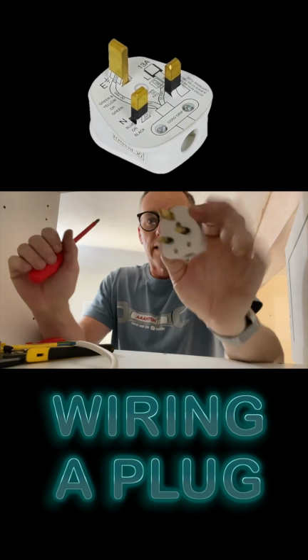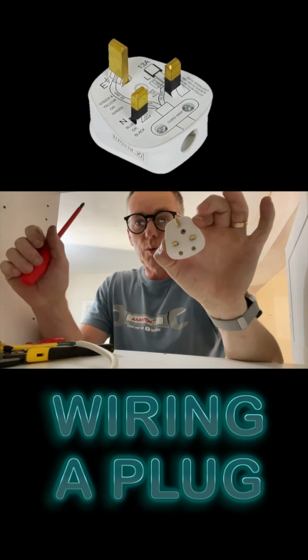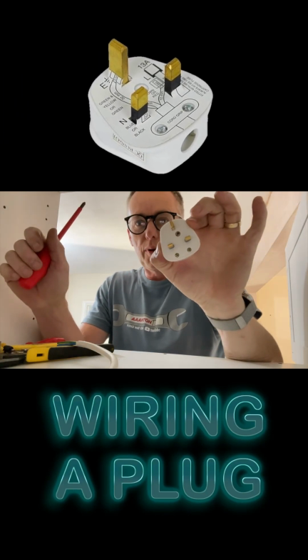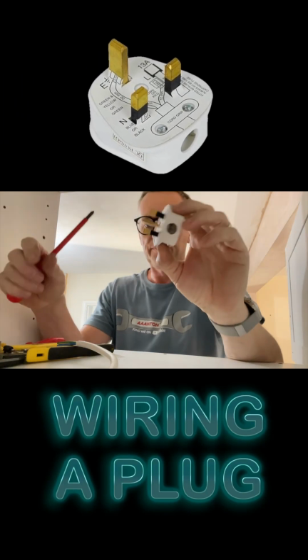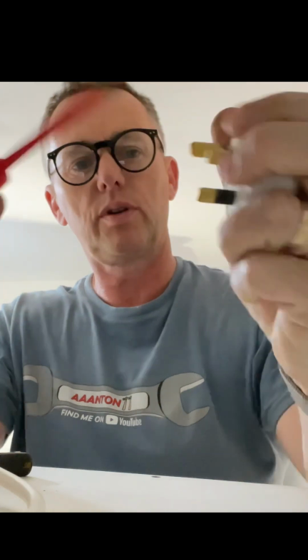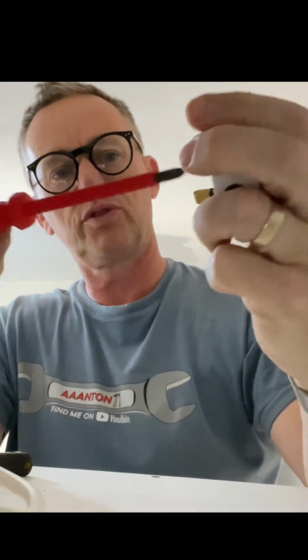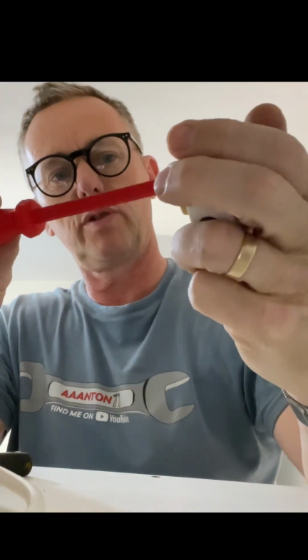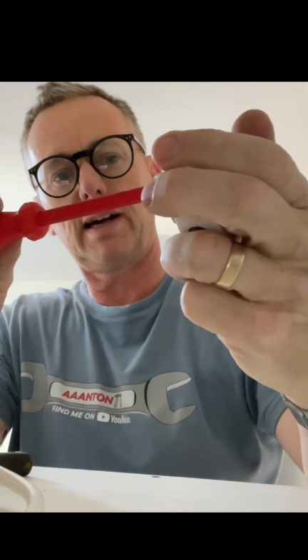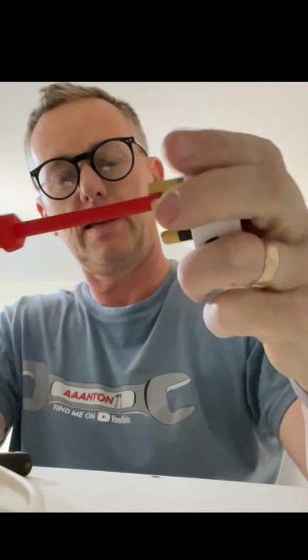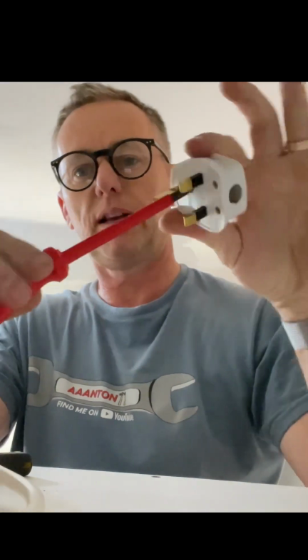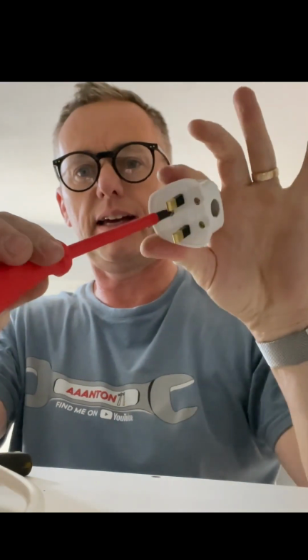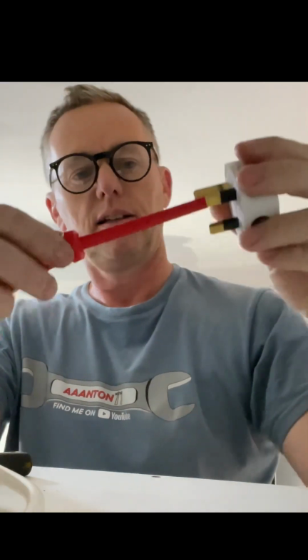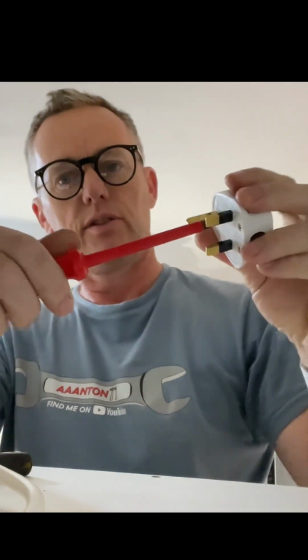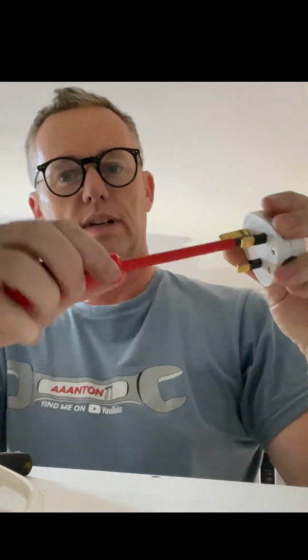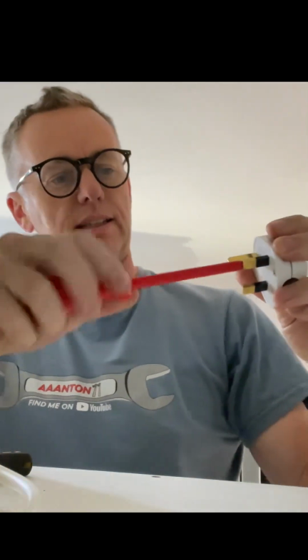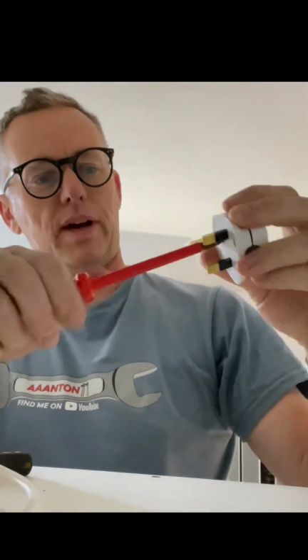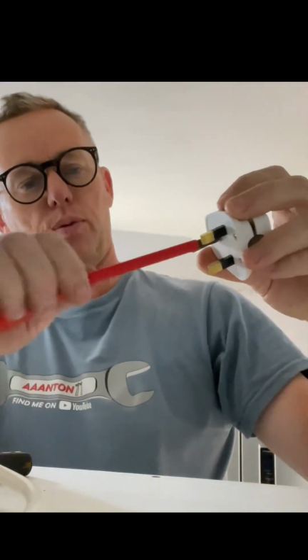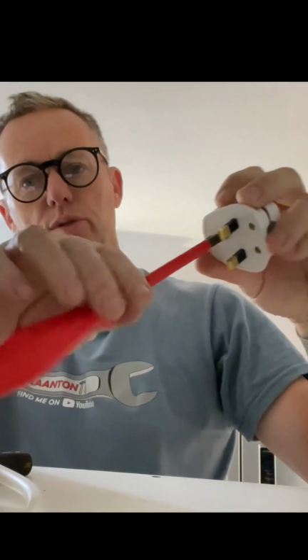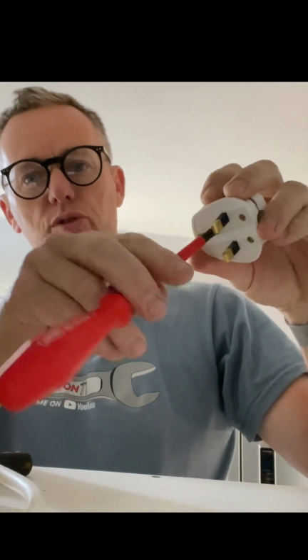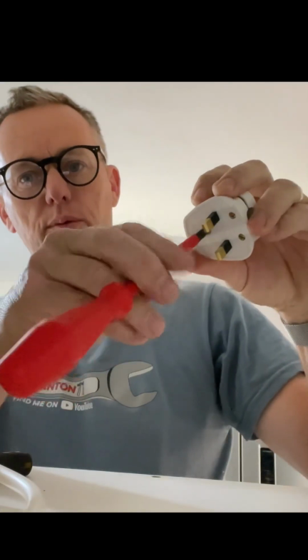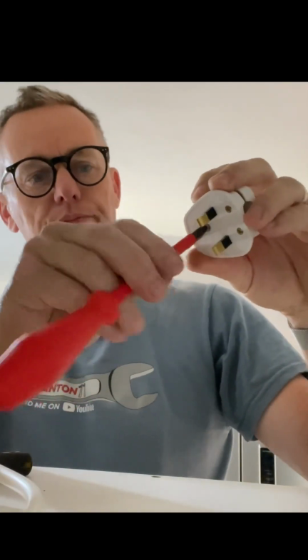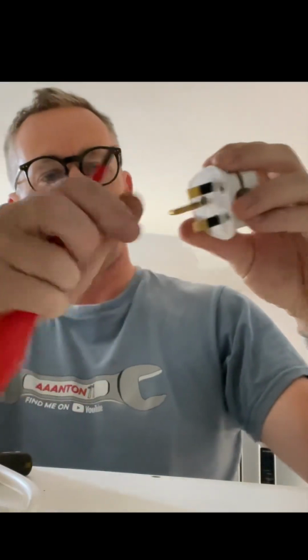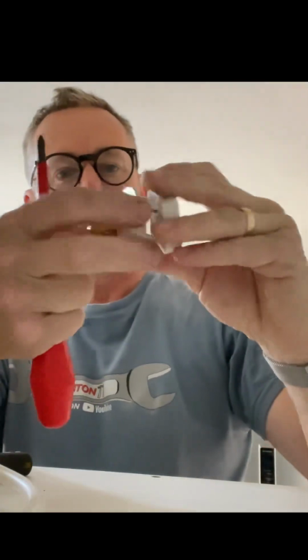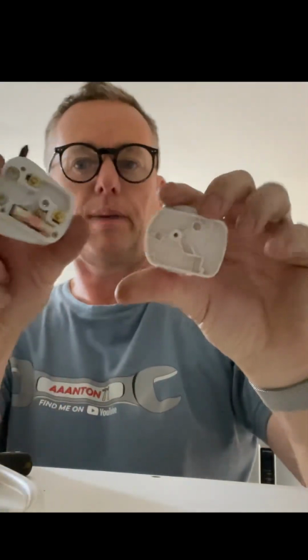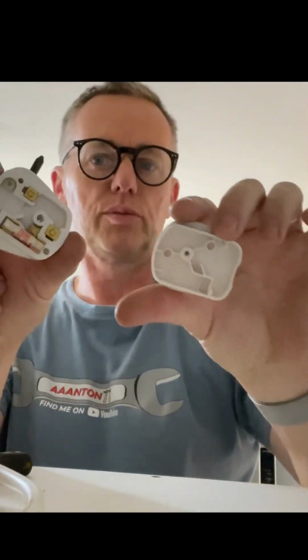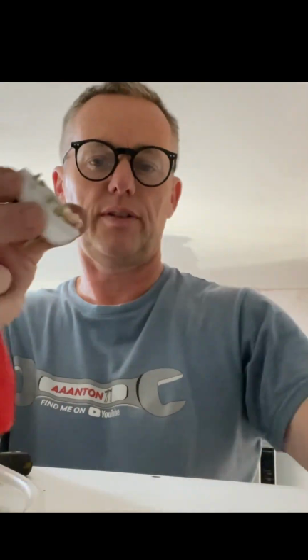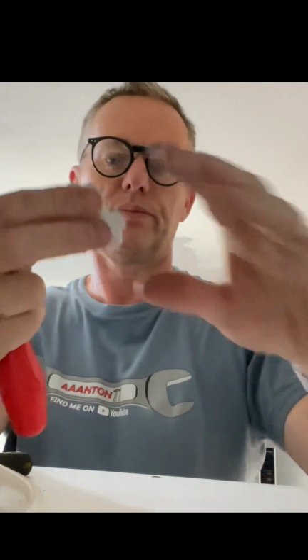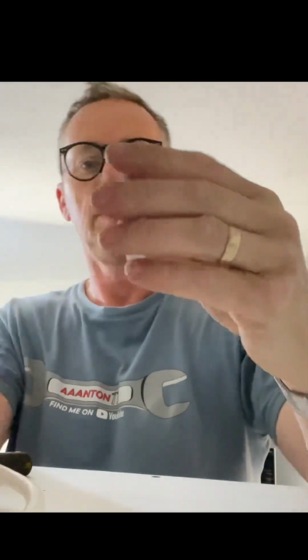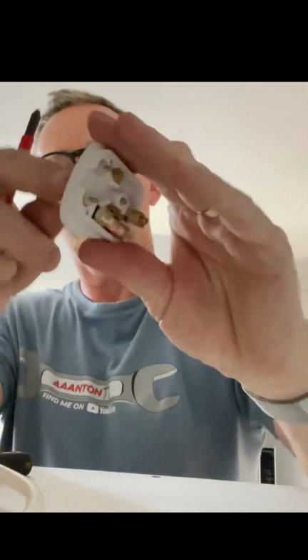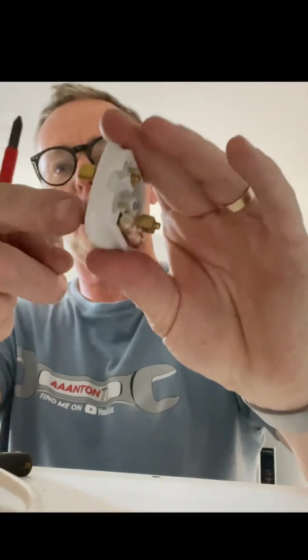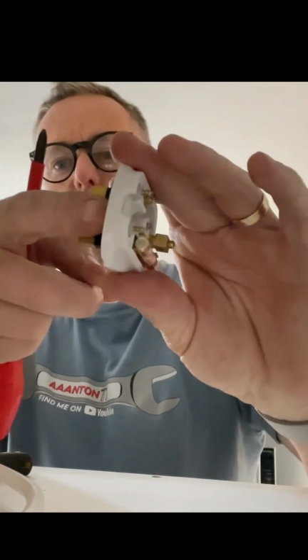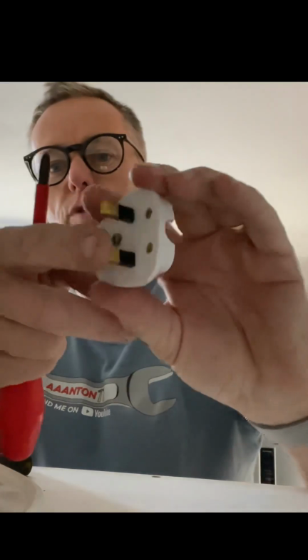How to wire a plug. We've got one screw at the back in the middle there to release the back of the plug, so we just unscrew that one and the back comes off. You've got two more little screws there and there which hold the cable retainer.